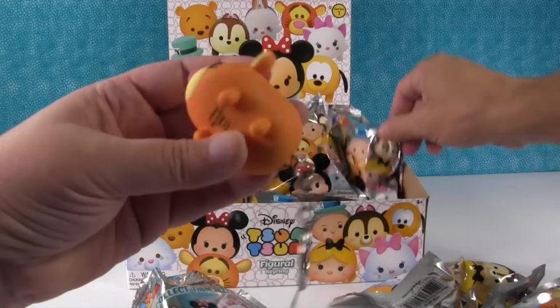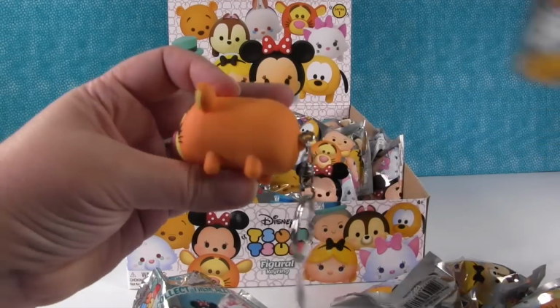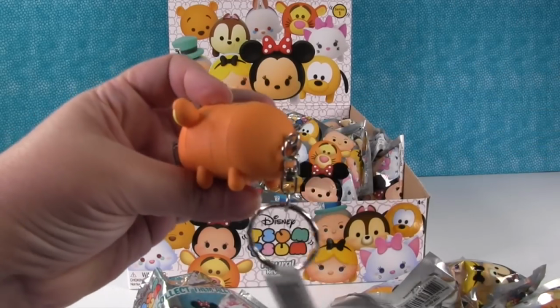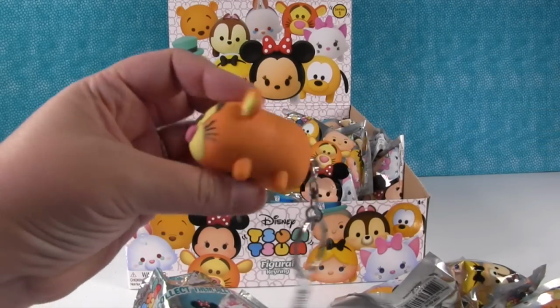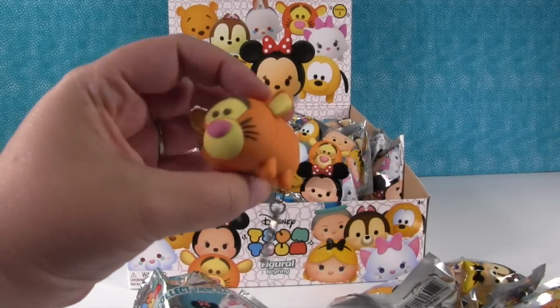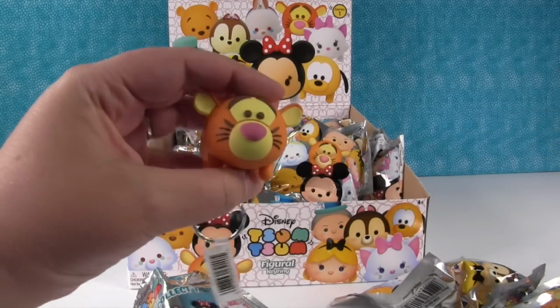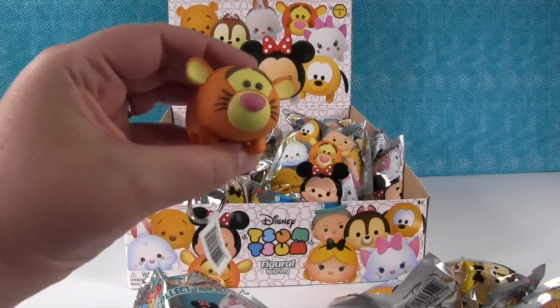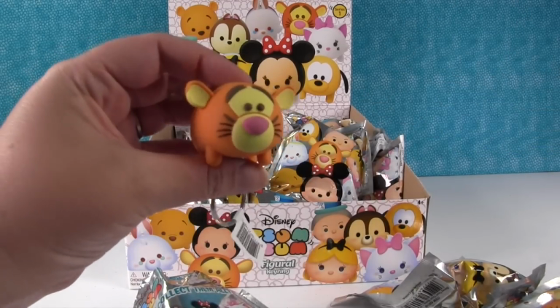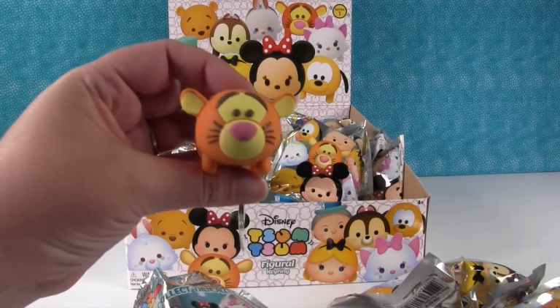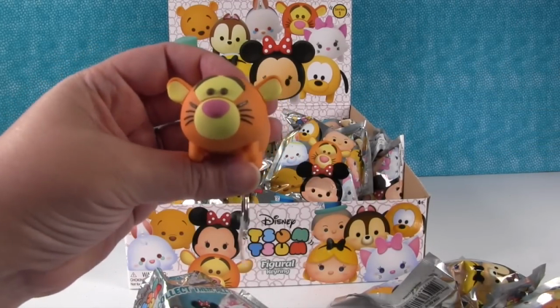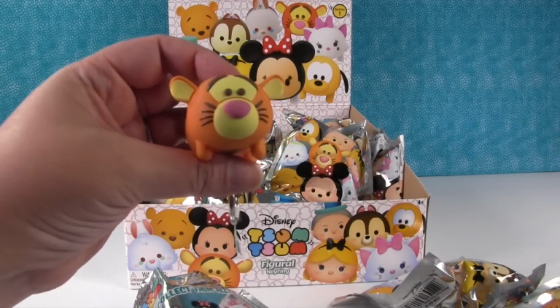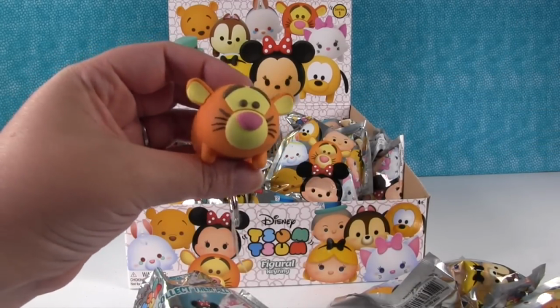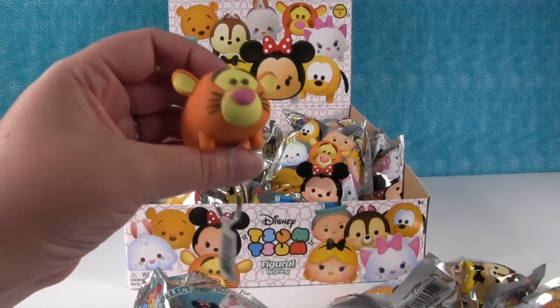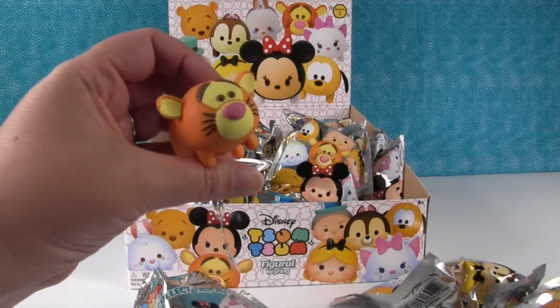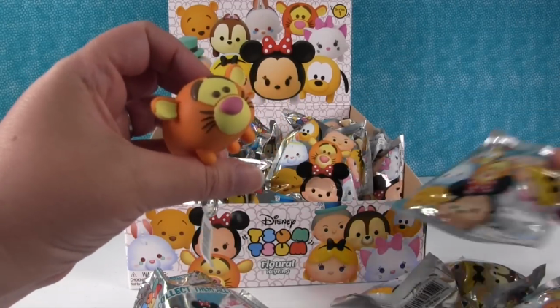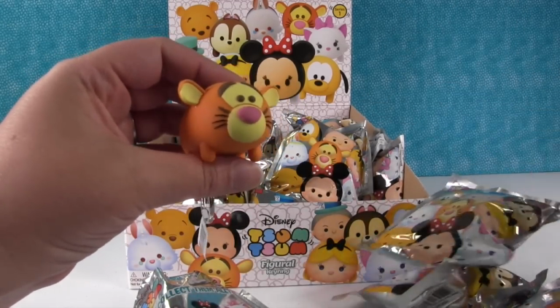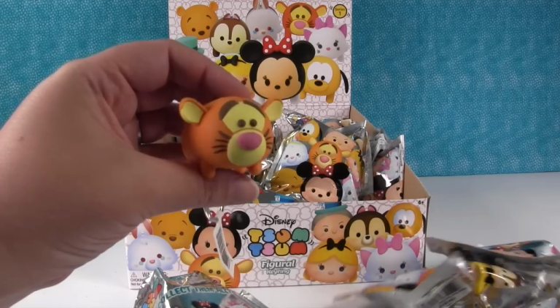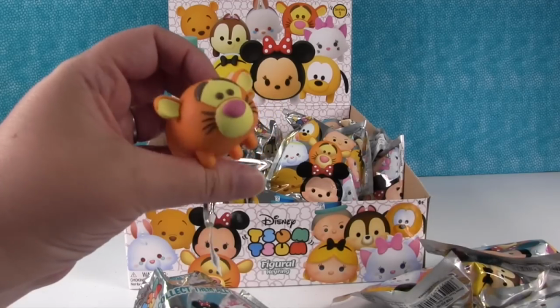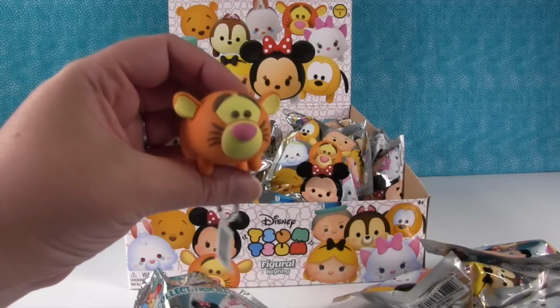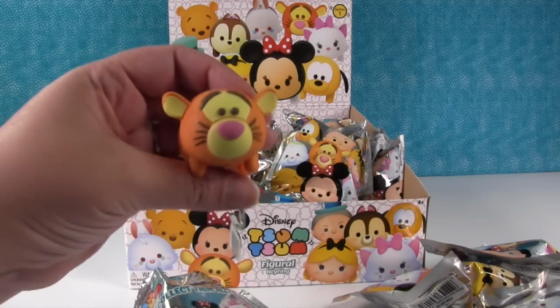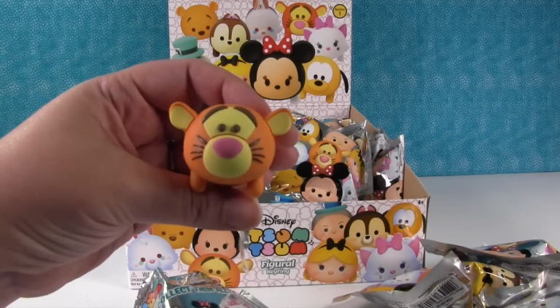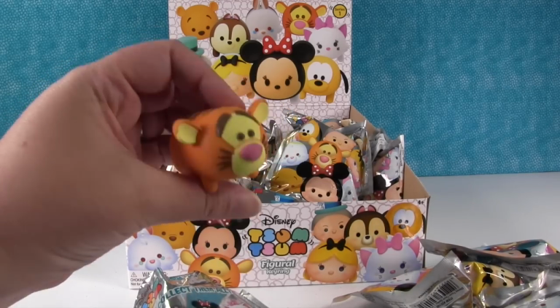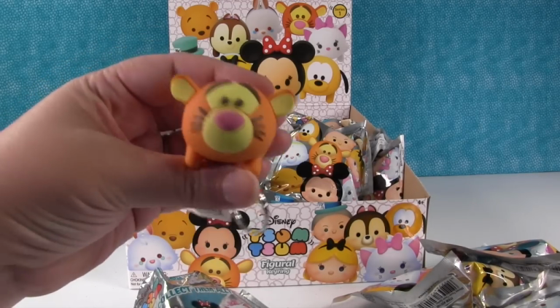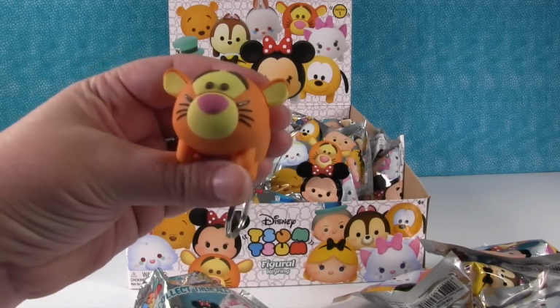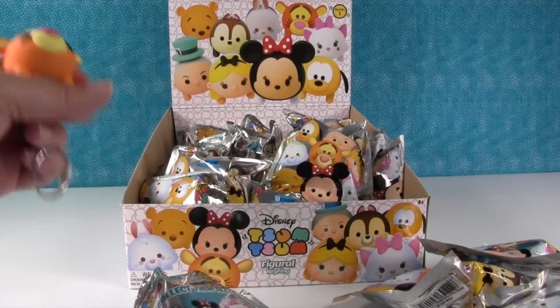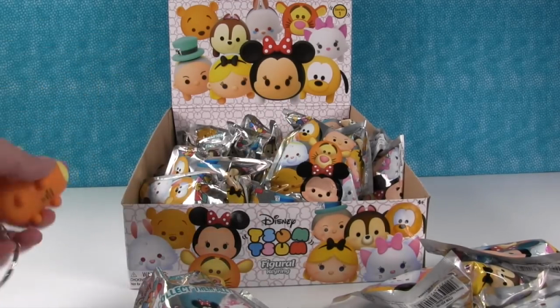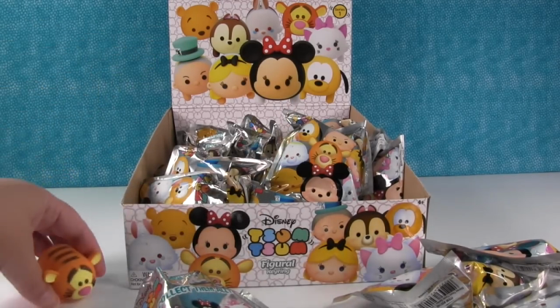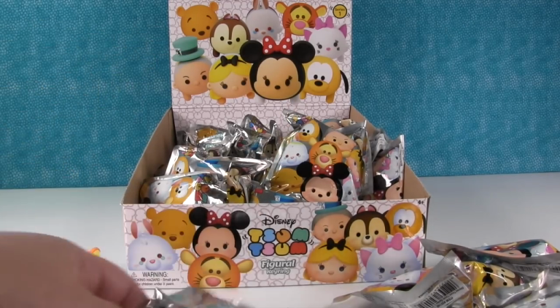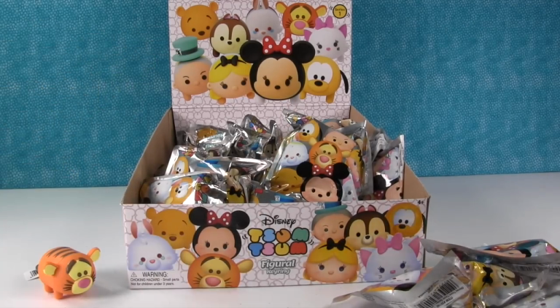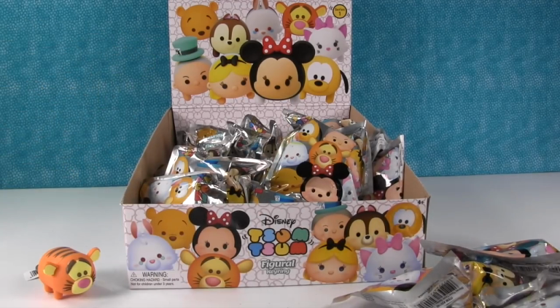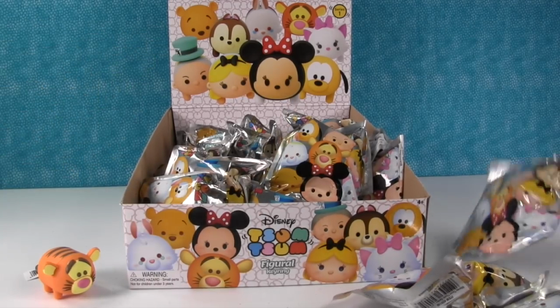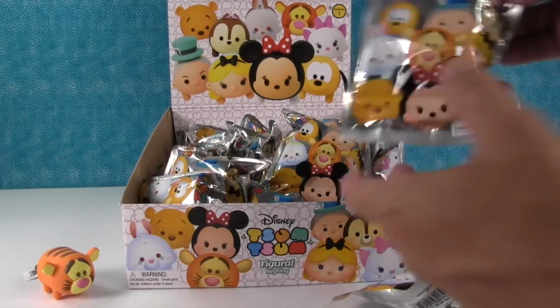We had a little kitty that was orange and he was named Tigger, which is pretty much what a lot of people name their orange cats that are boys. Tiger is the number one name, Tigger is the number two name. So we got Tigger — I love Tigger.